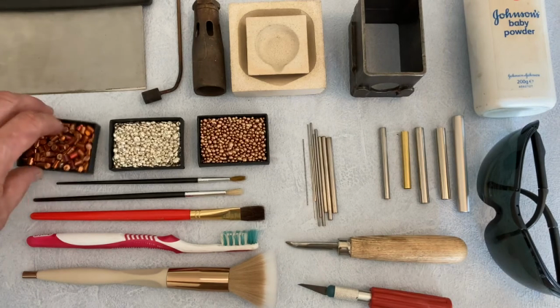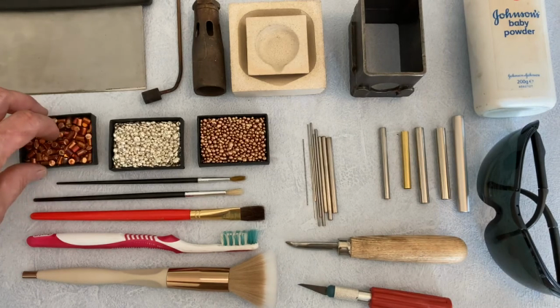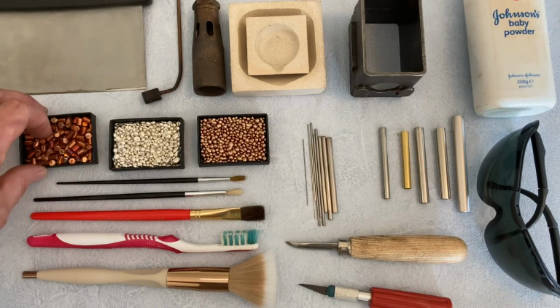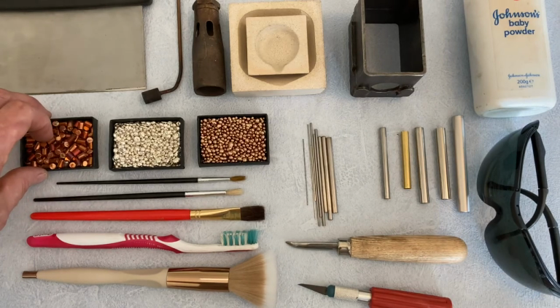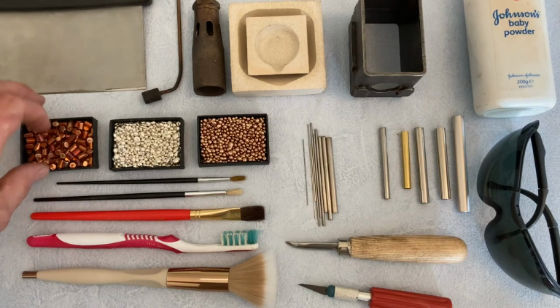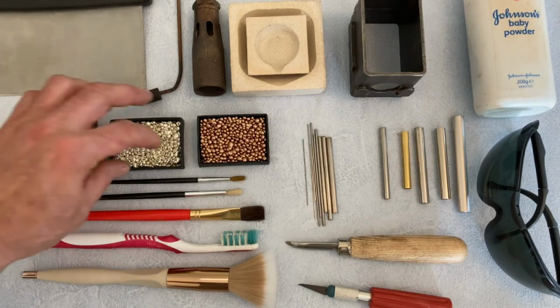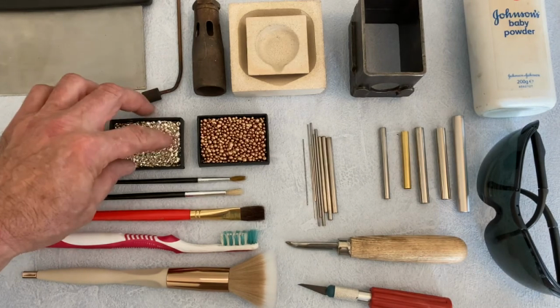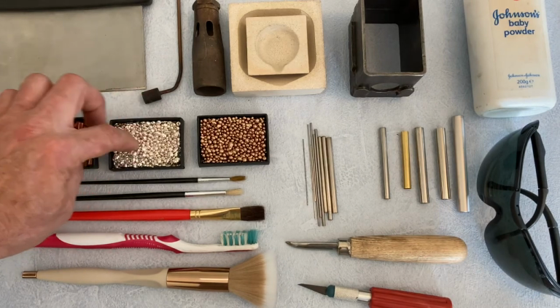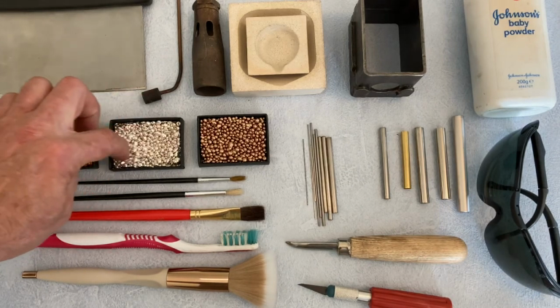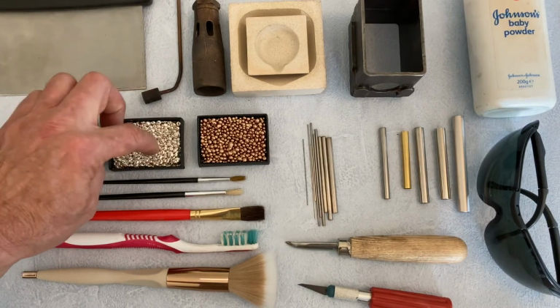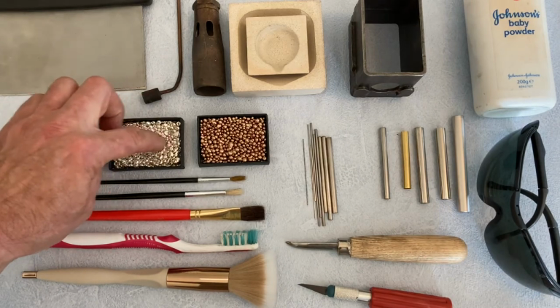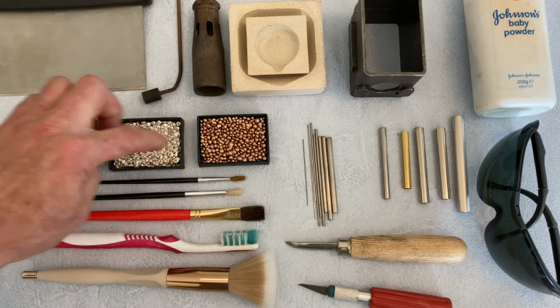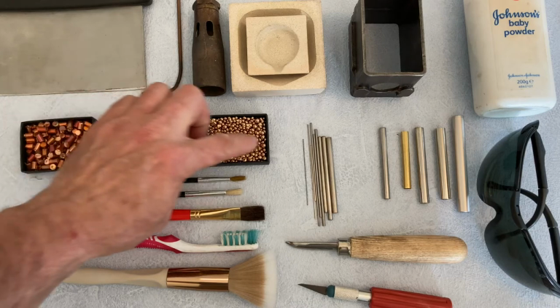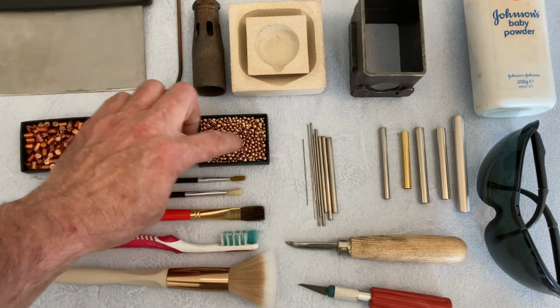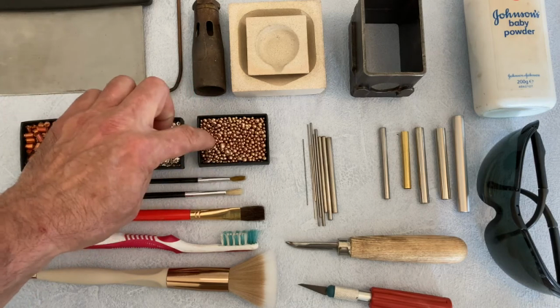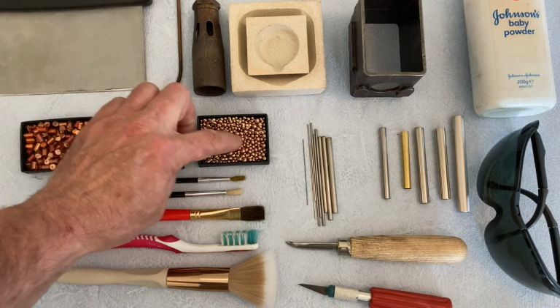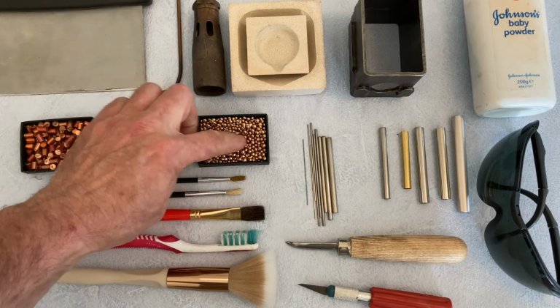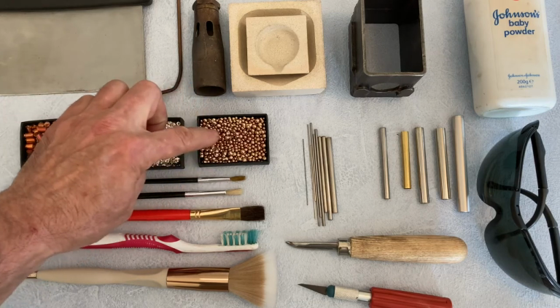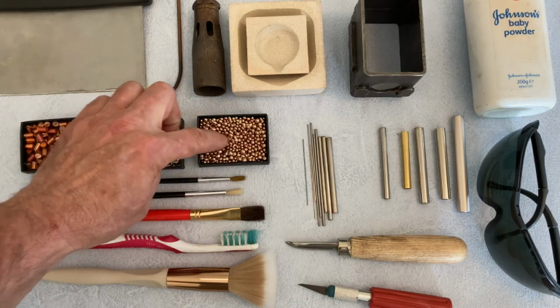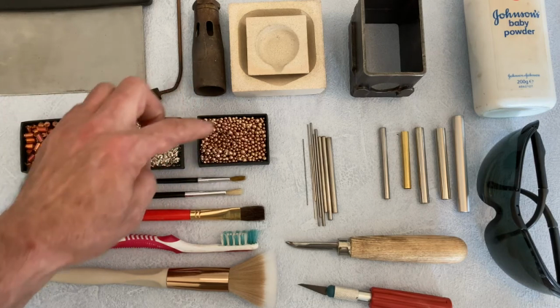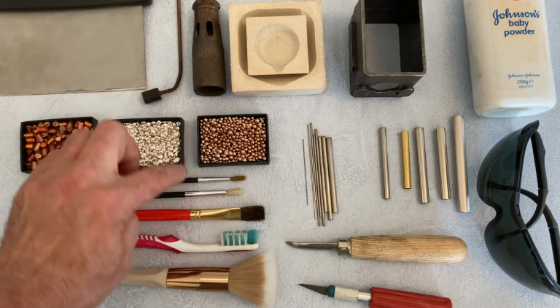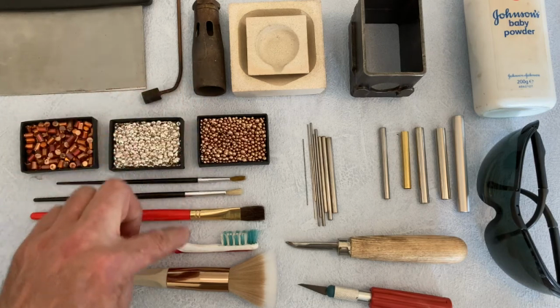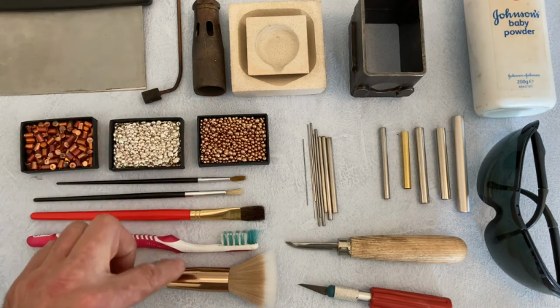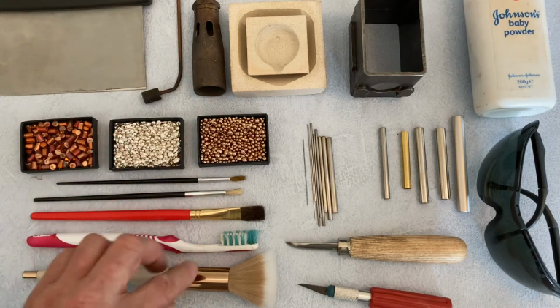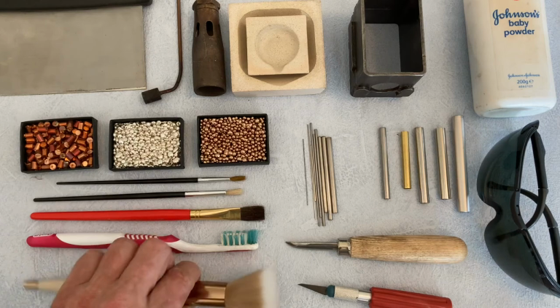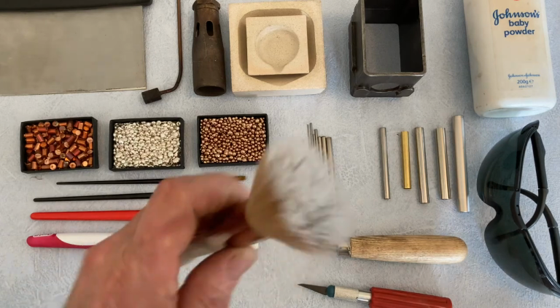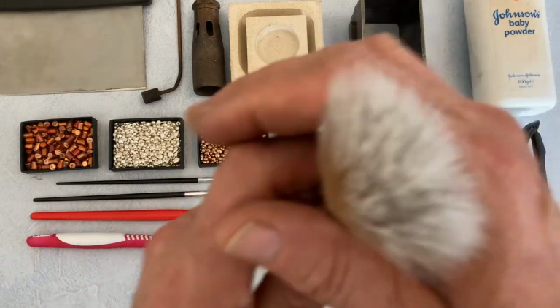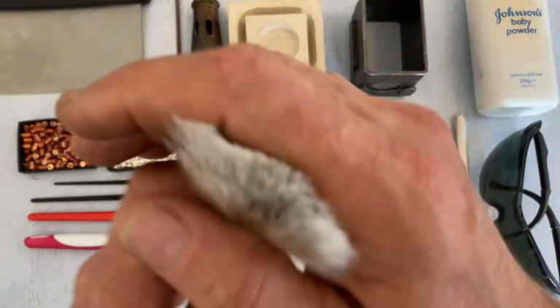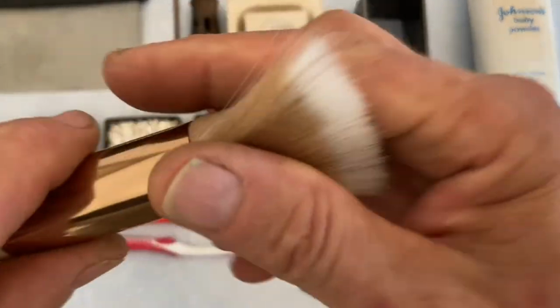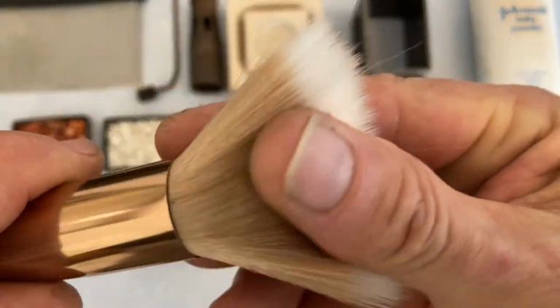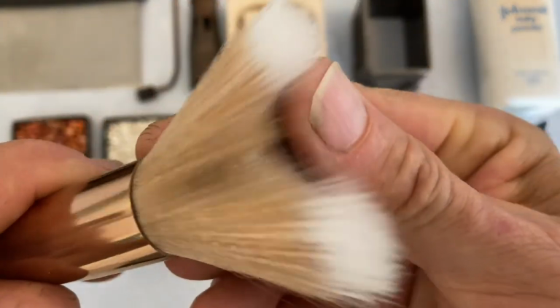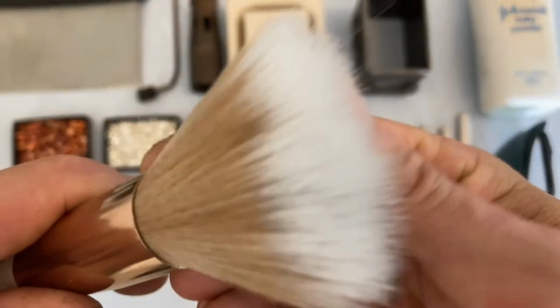The grain materials I use for casting are copper, sterling silver and bronze. I use a selection of soft and hard brushes from small to large.